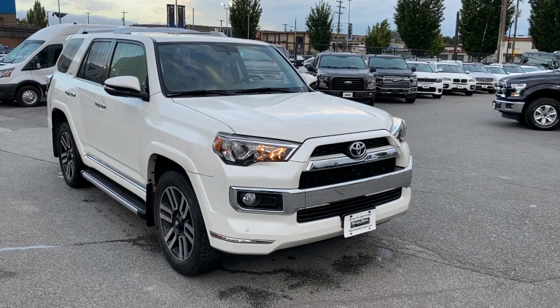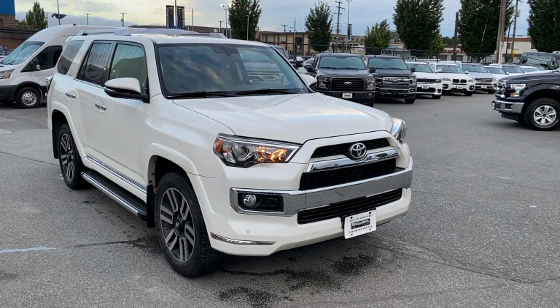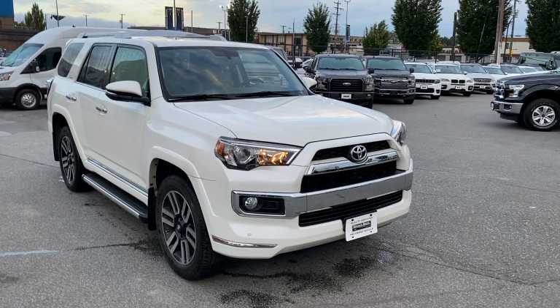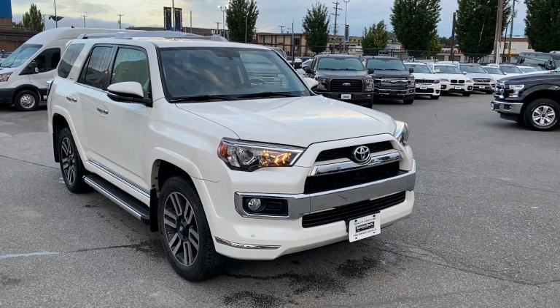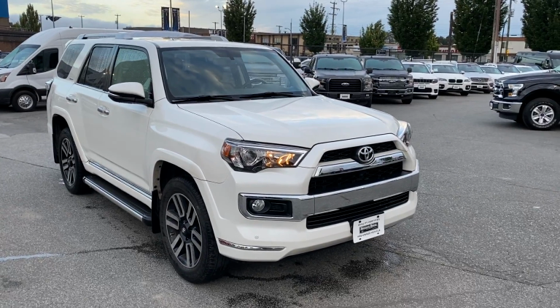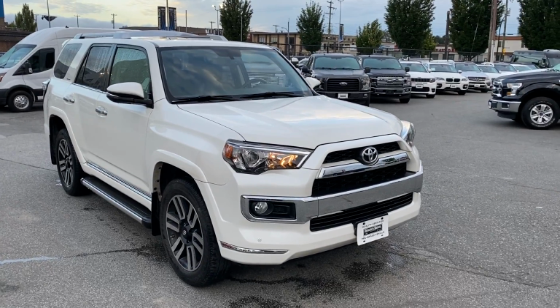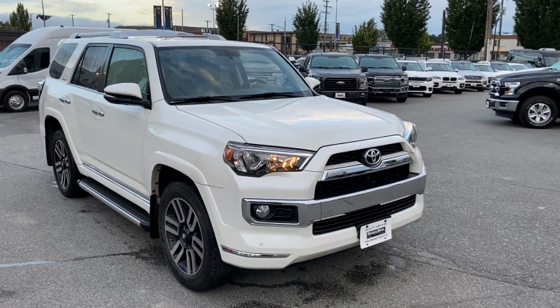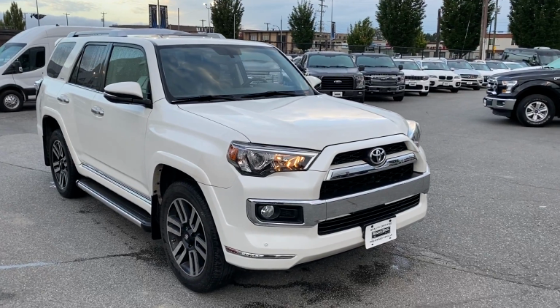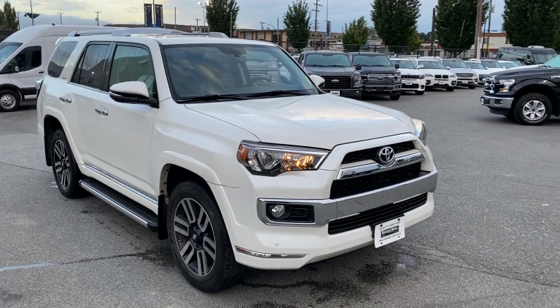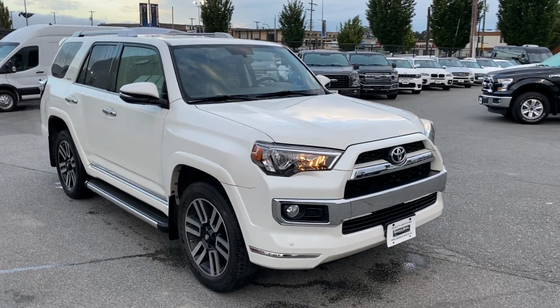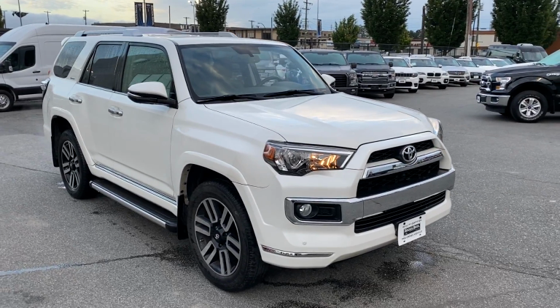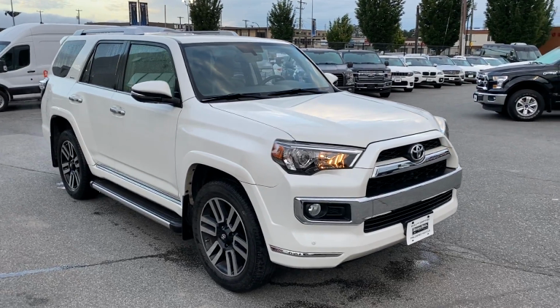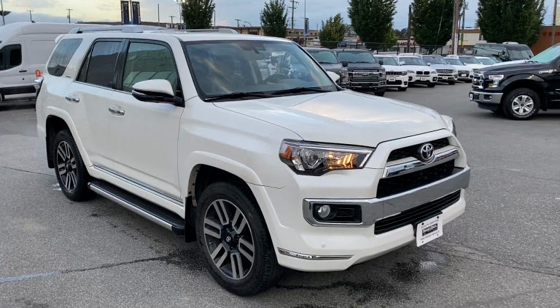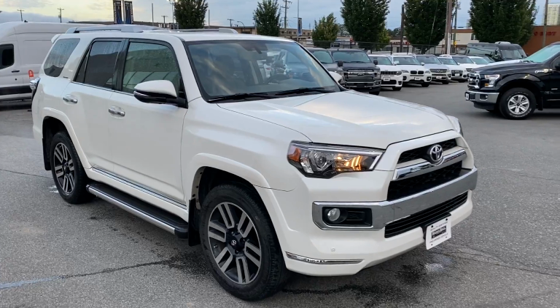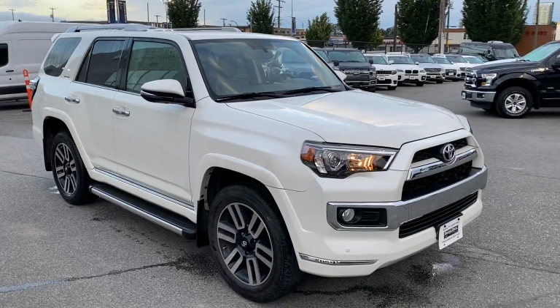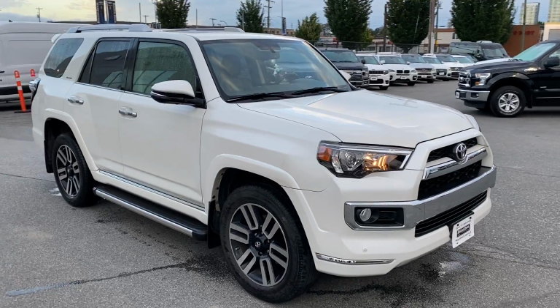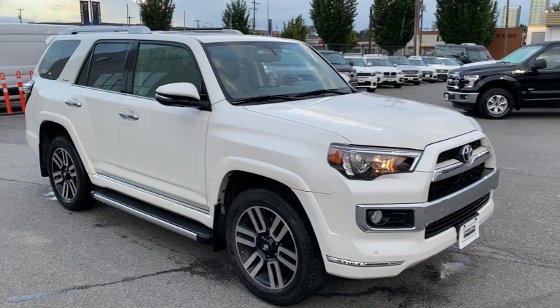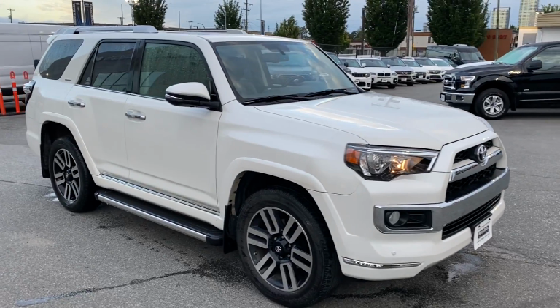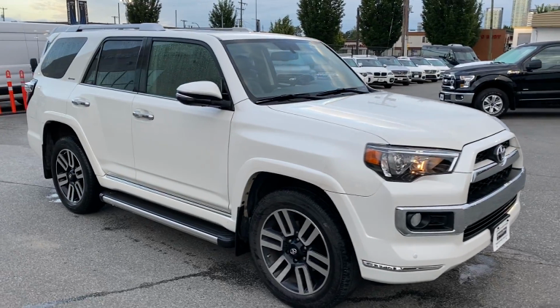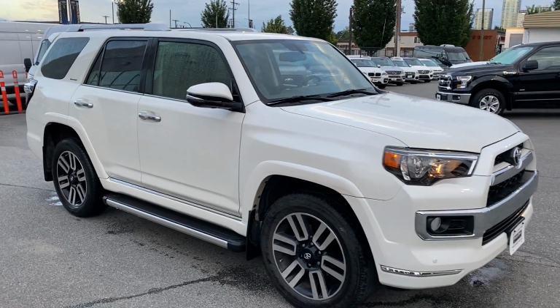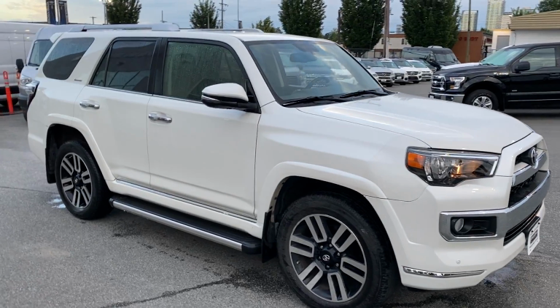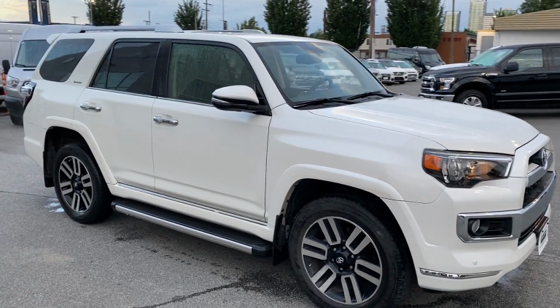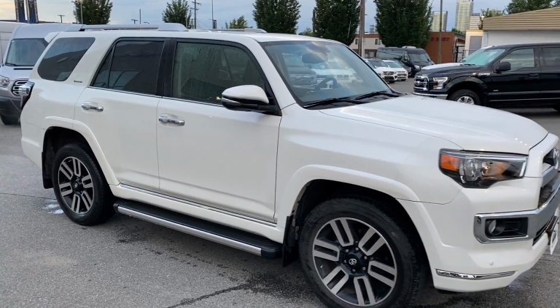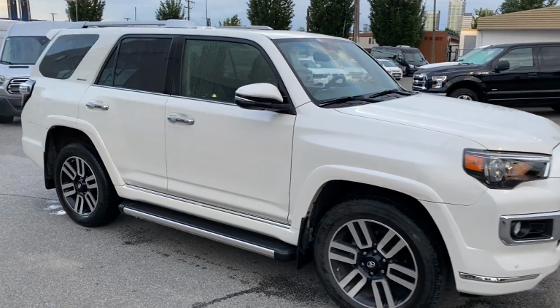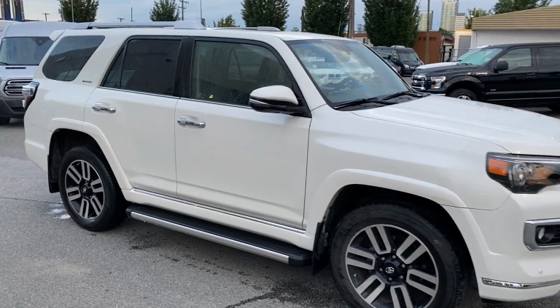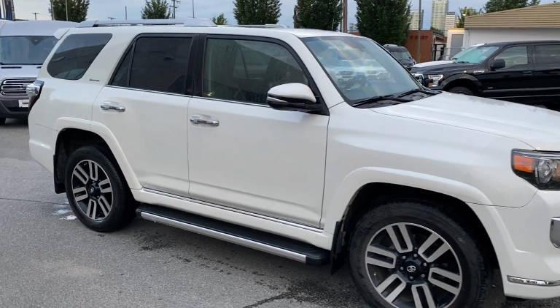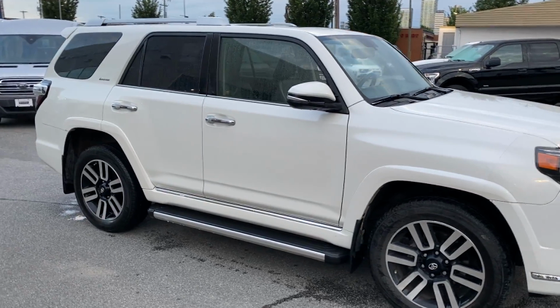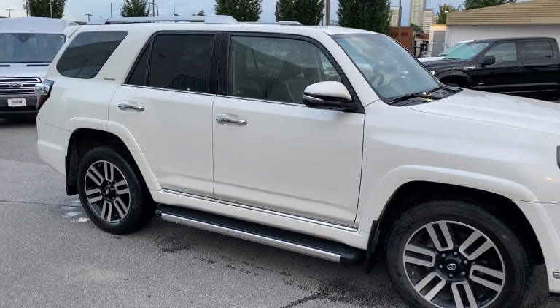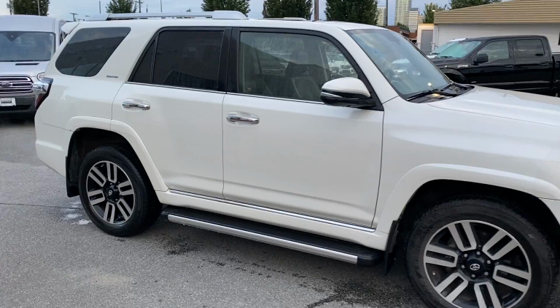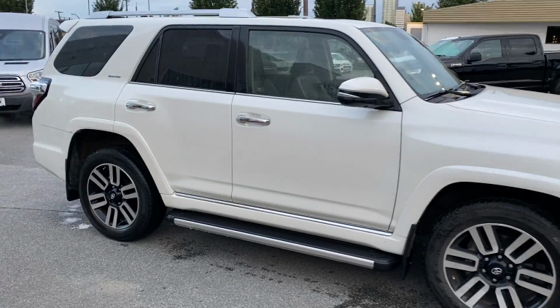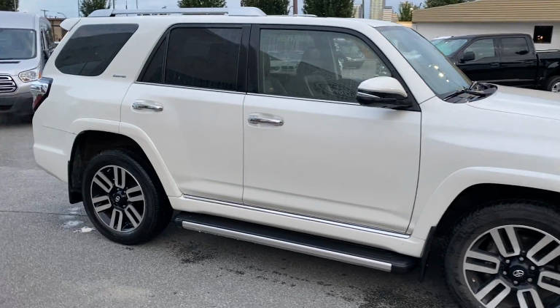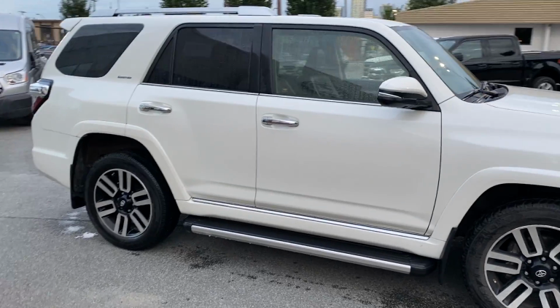A great buy here for you. It is a 2015 Toyota 4Runner Limited. Very low kilometers, just 57,600.